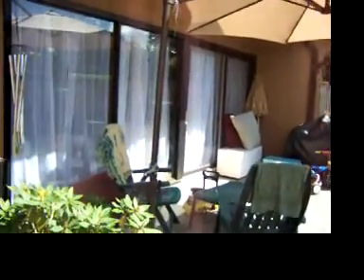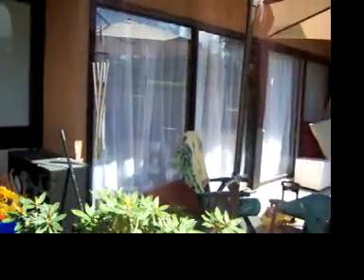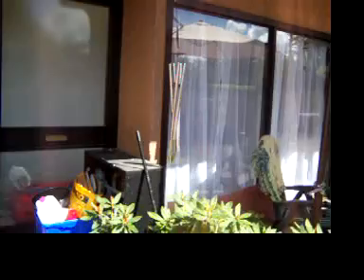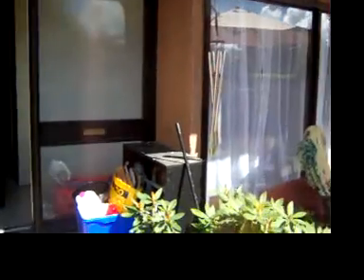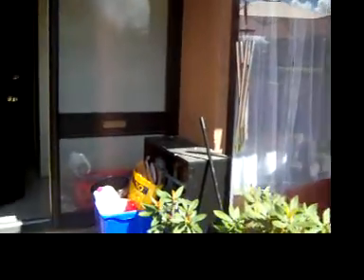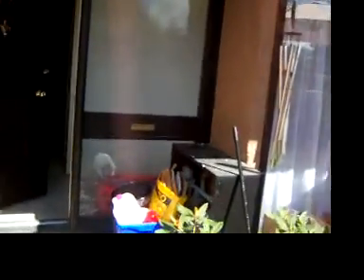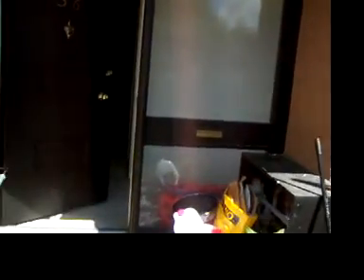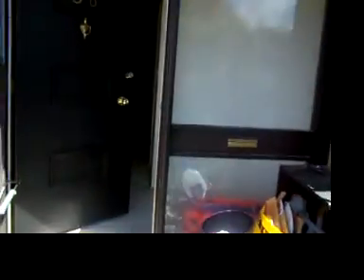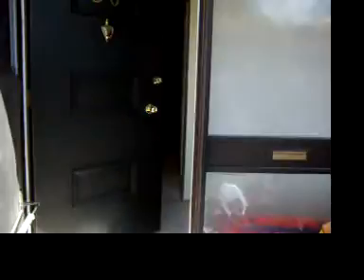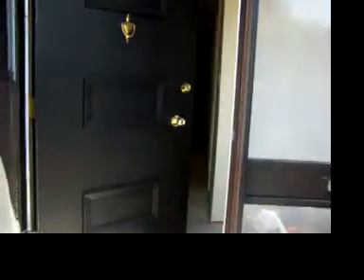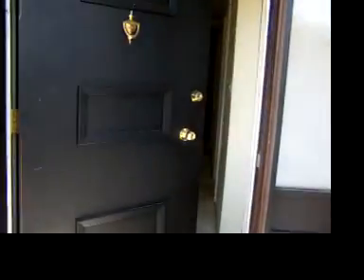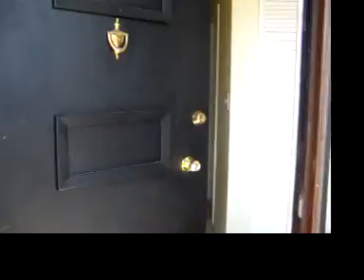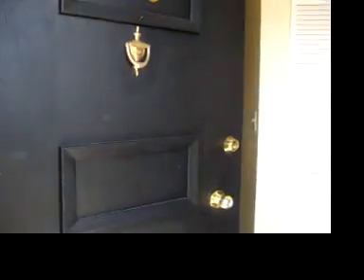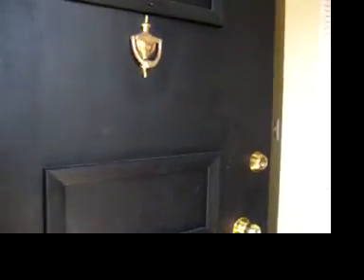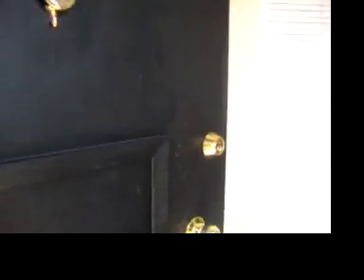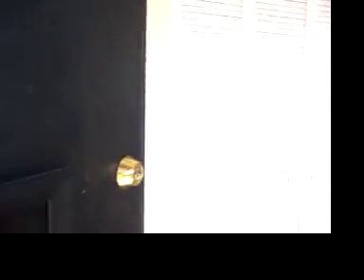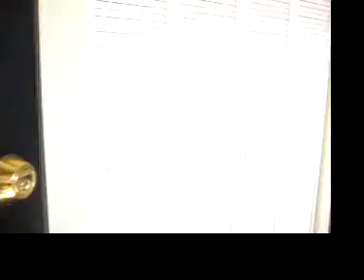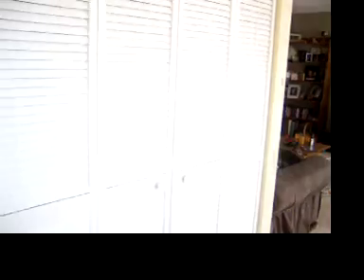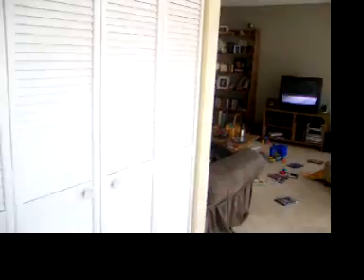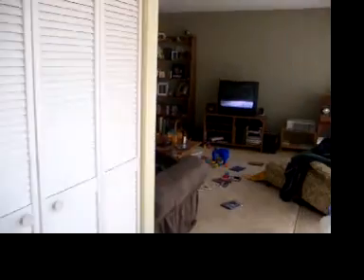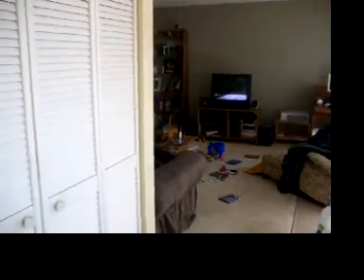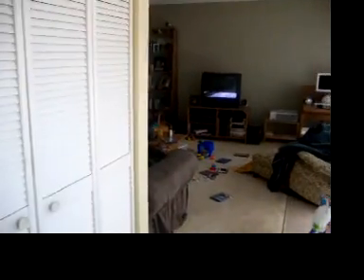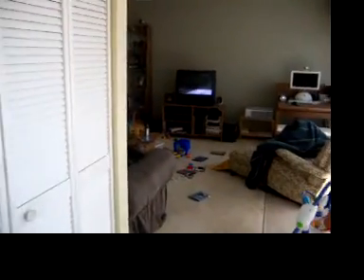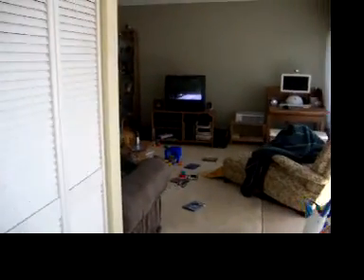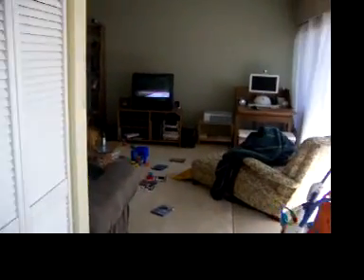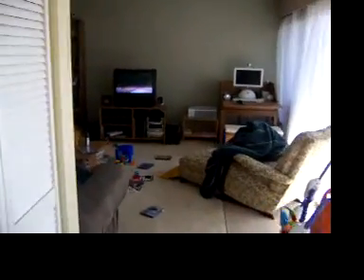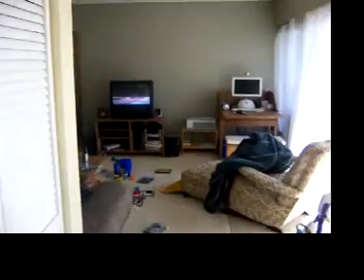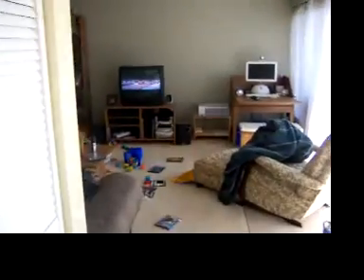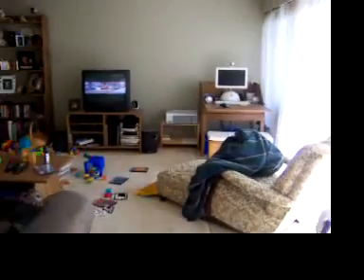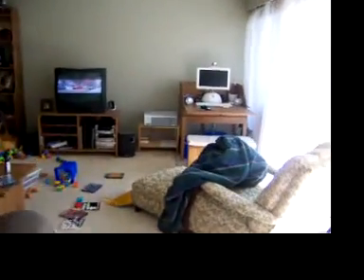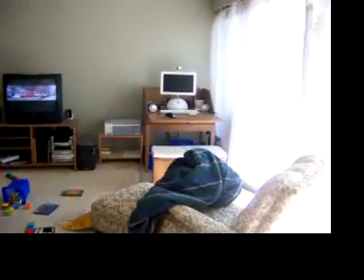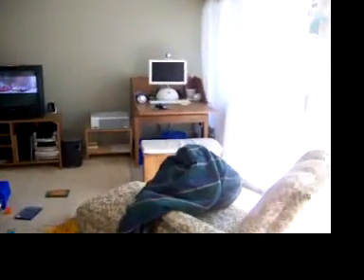And then here's our front door. And you go to the right into our living room.